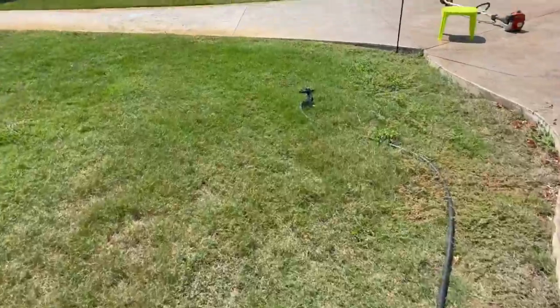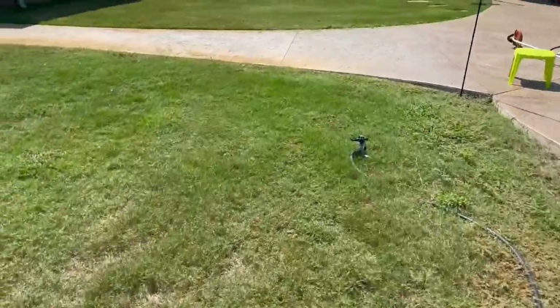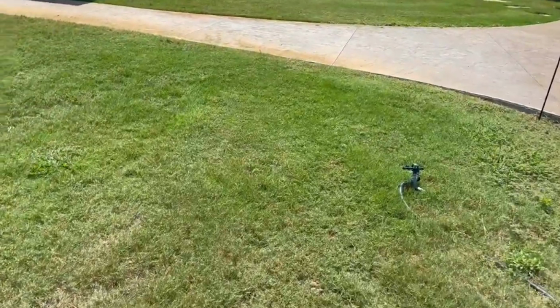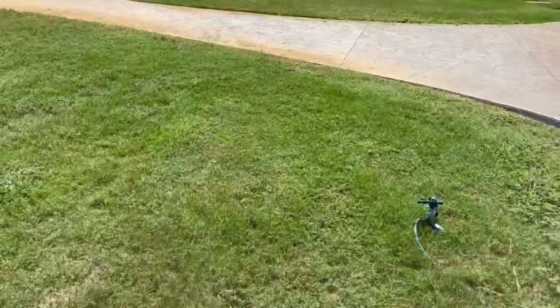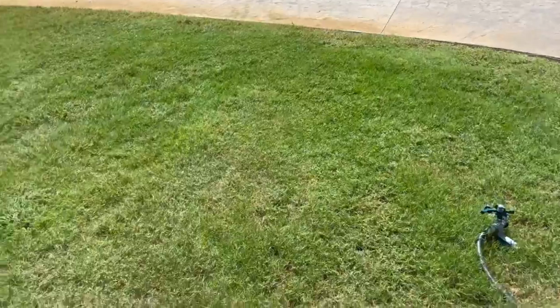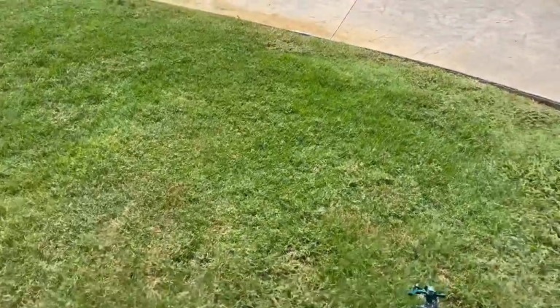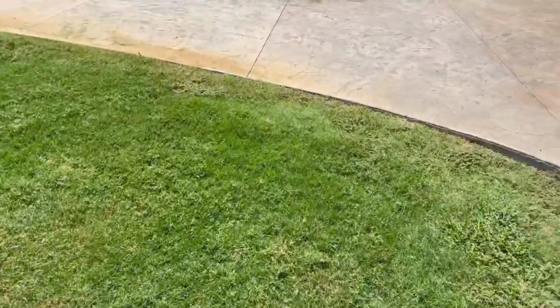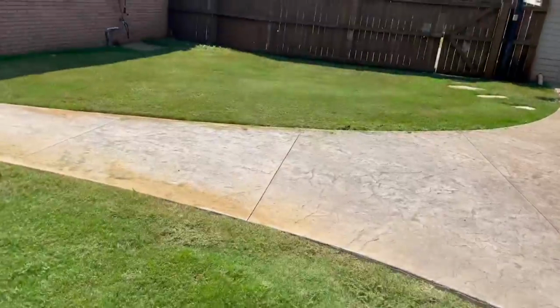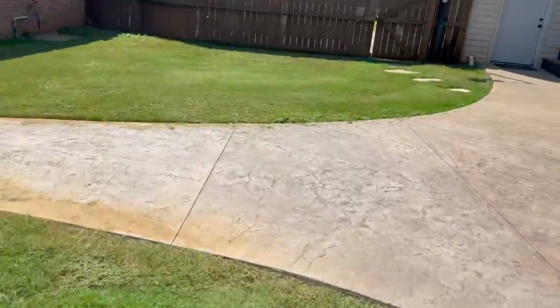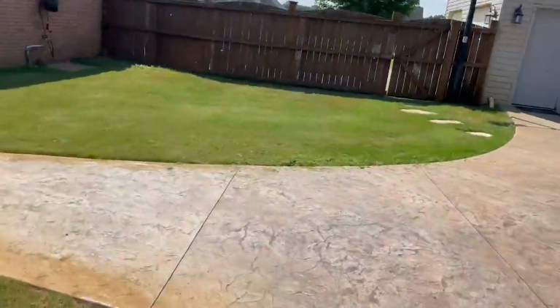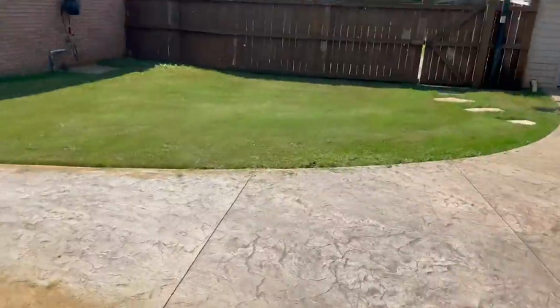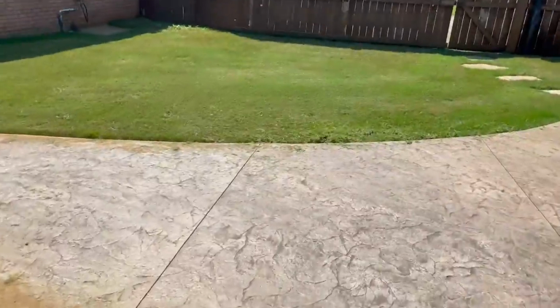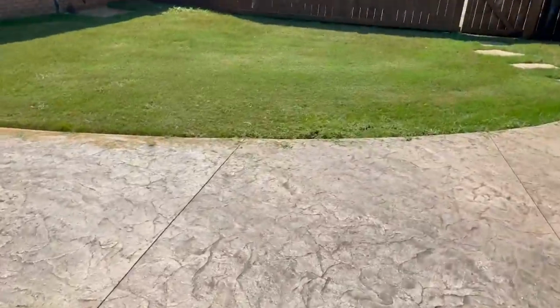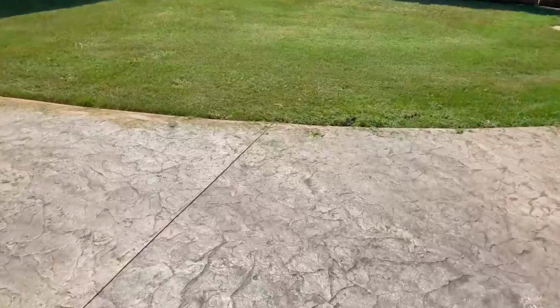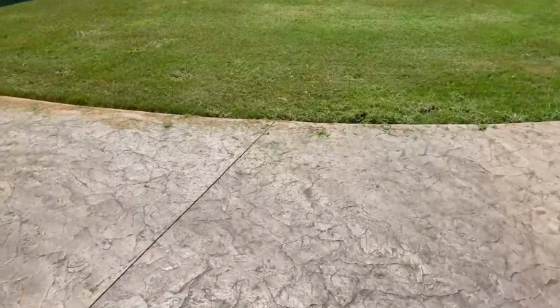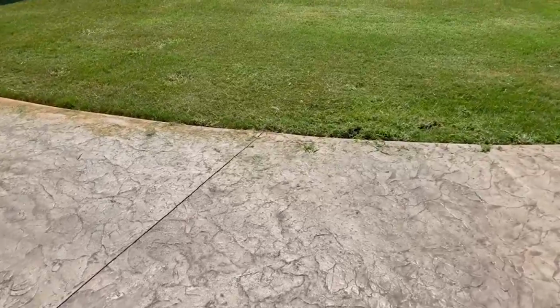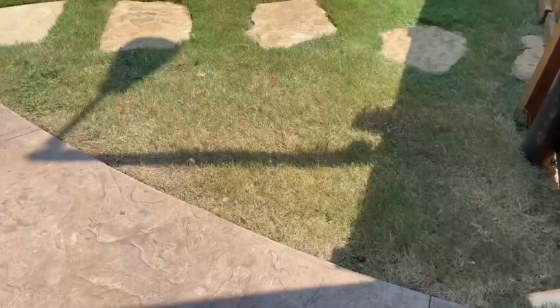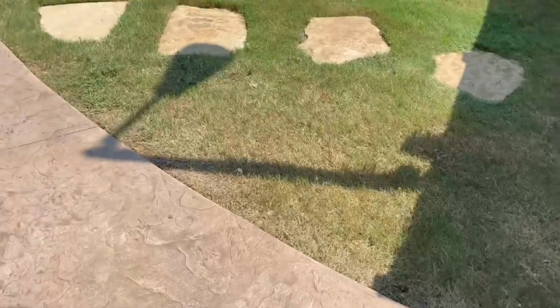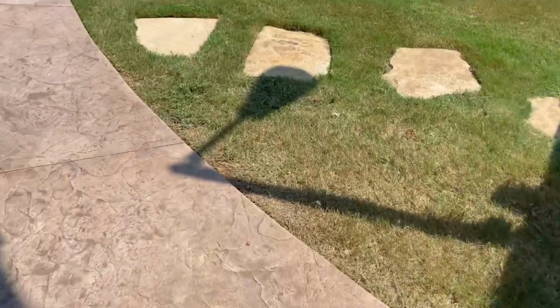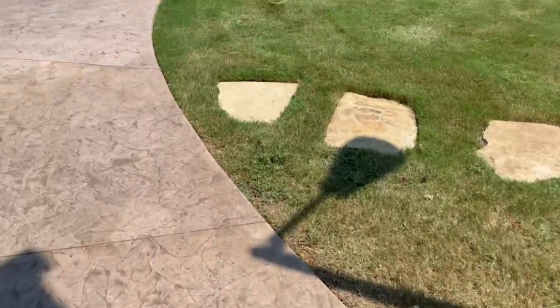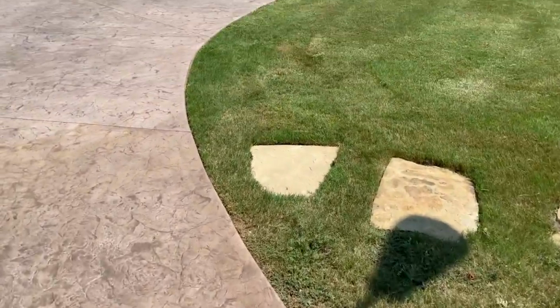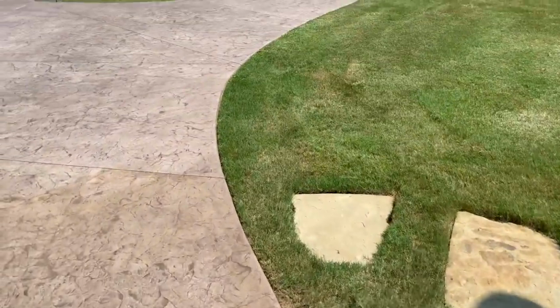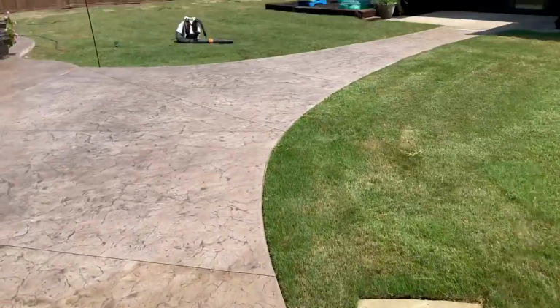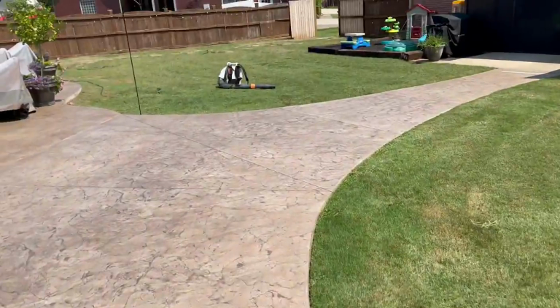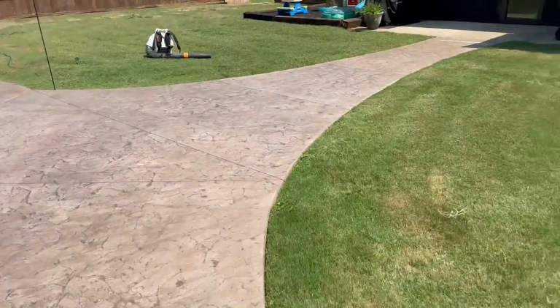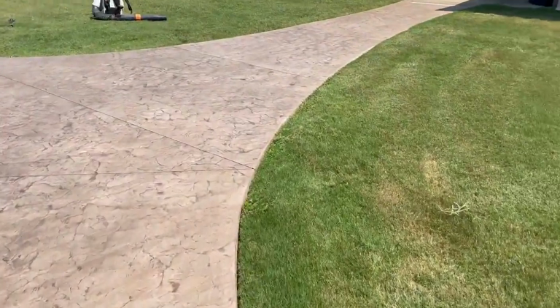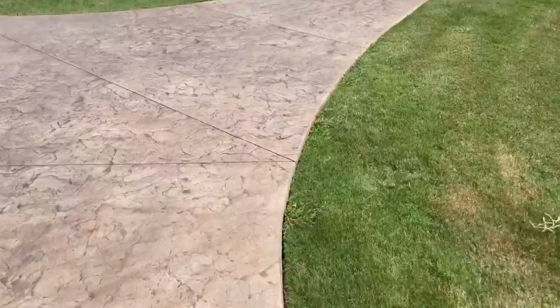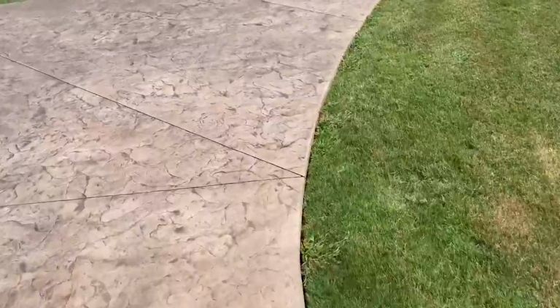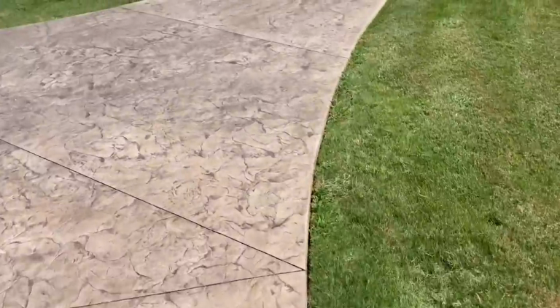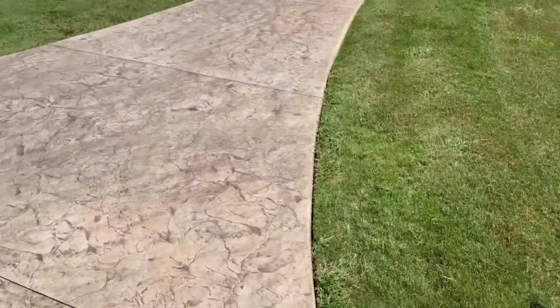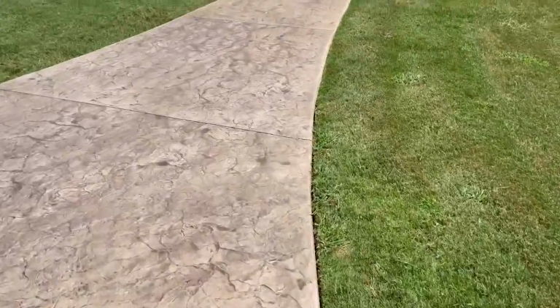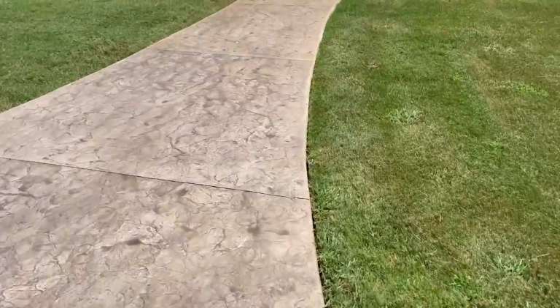I'm obviously going to blow this off. I'll show you some after pictures, or a little after video. All right guys, here it is — finished blowing off. Look at my blower back here. Nice and clean.